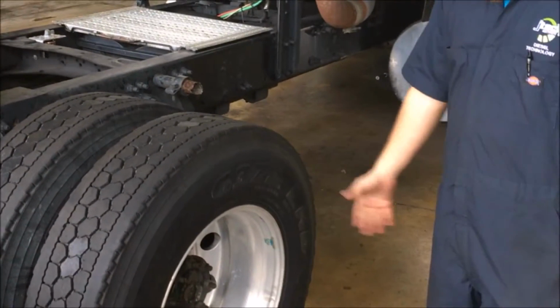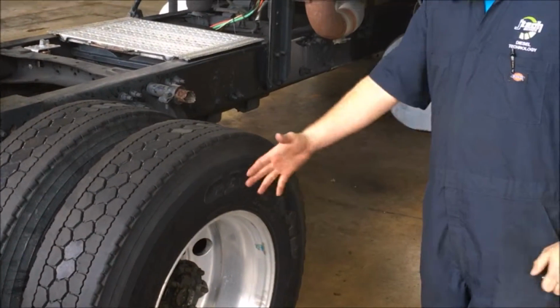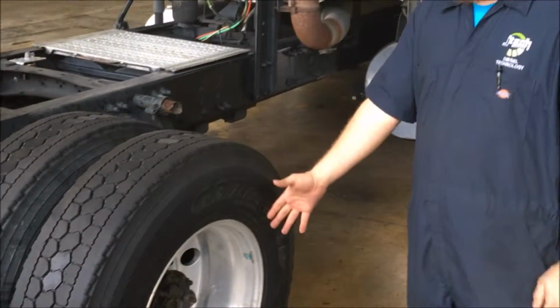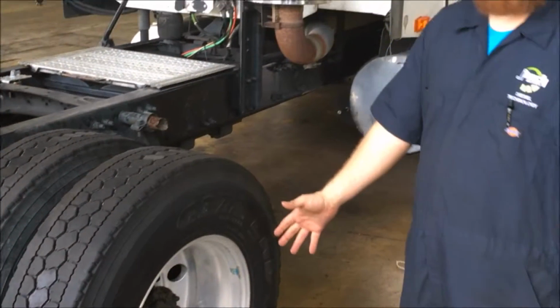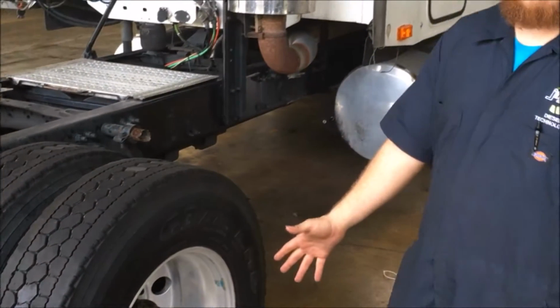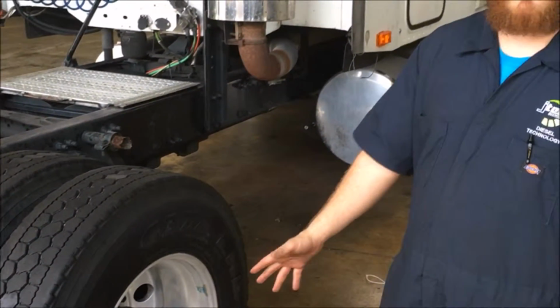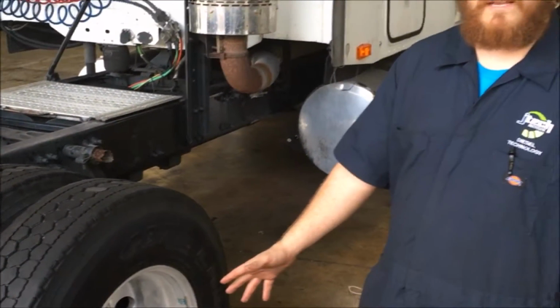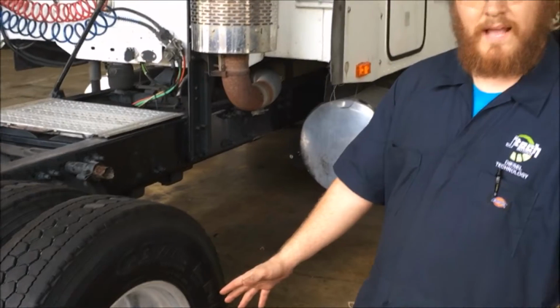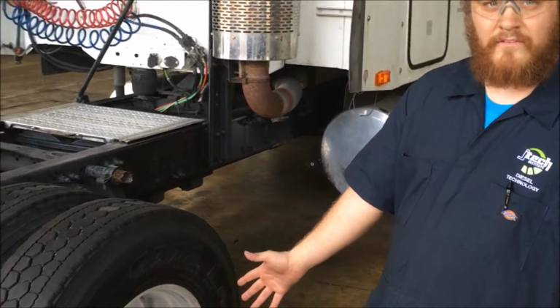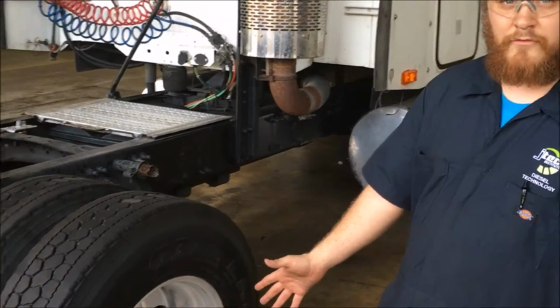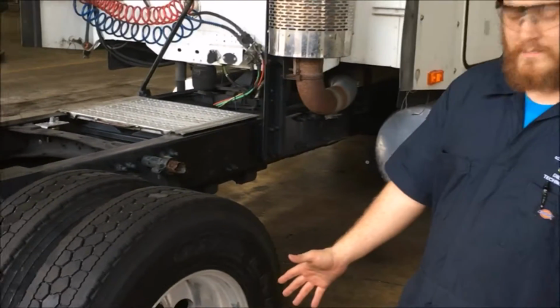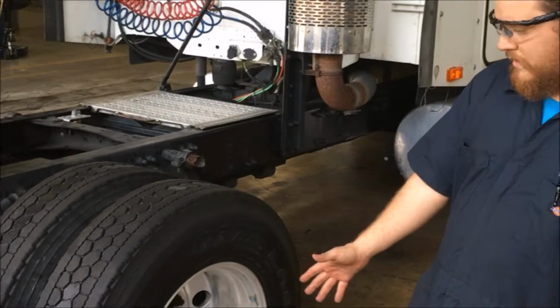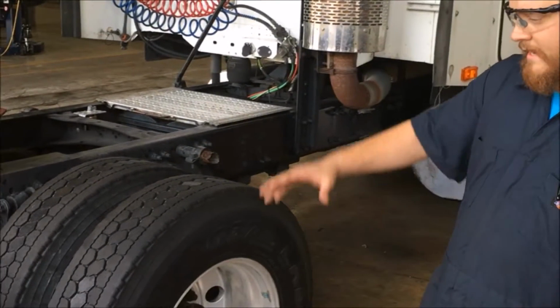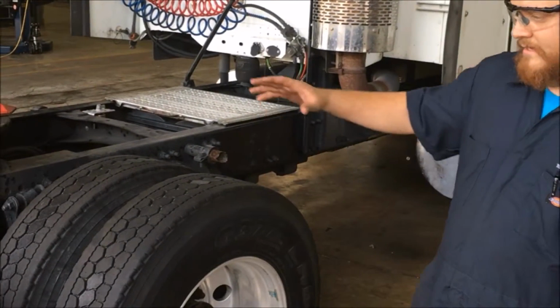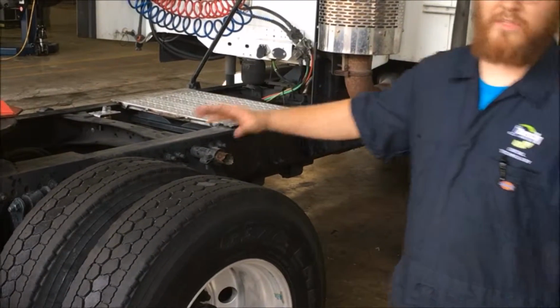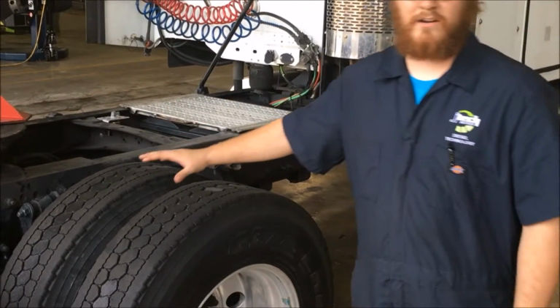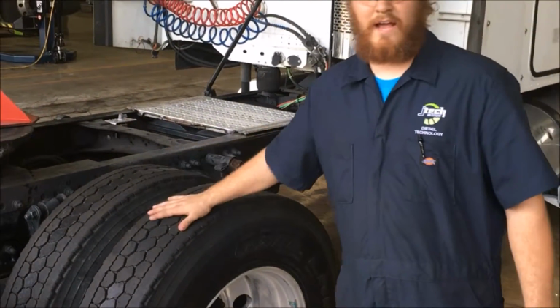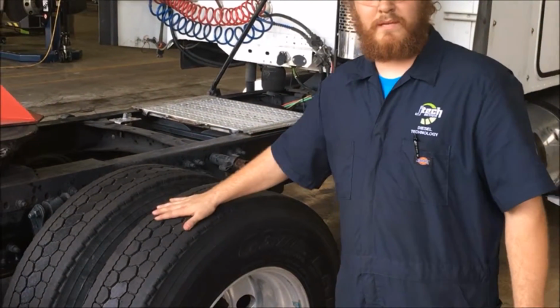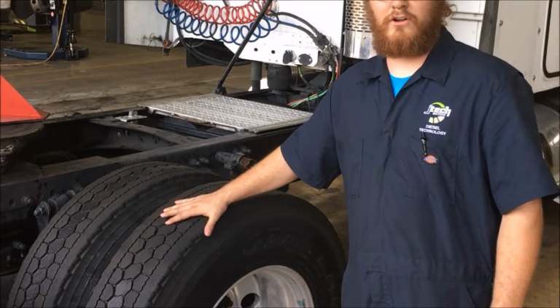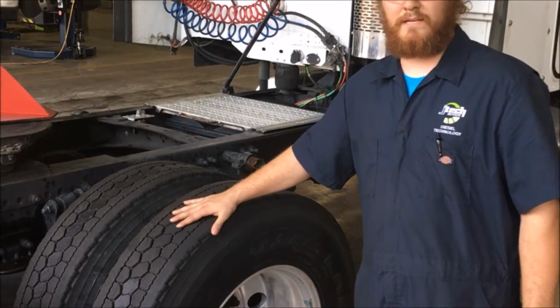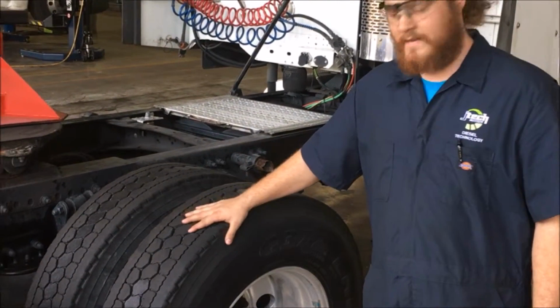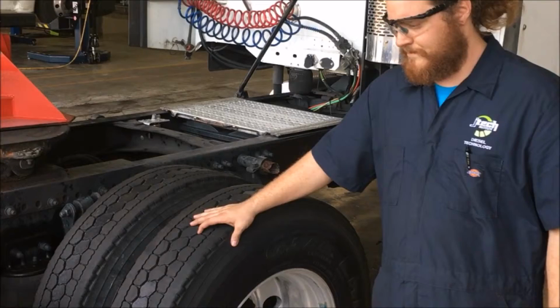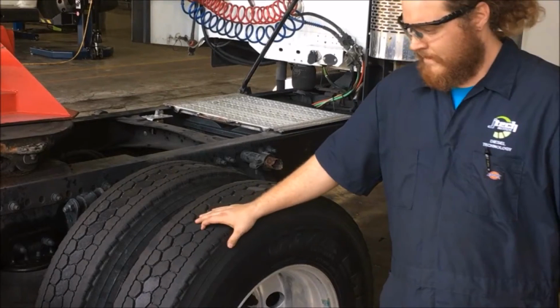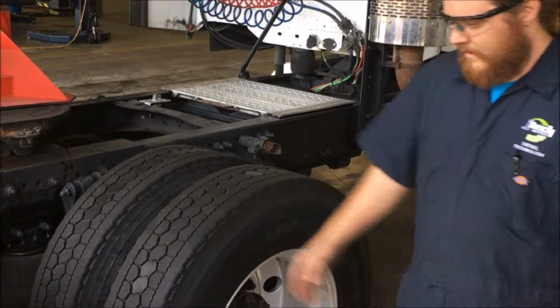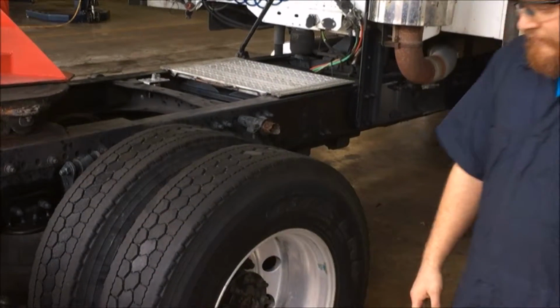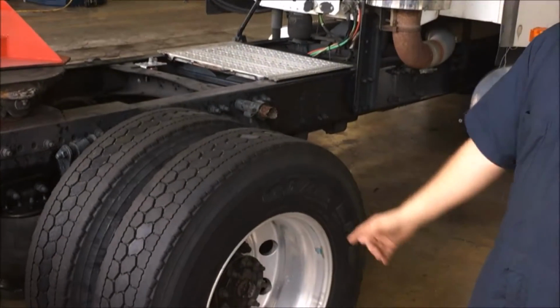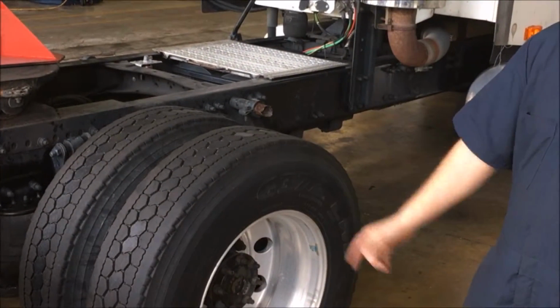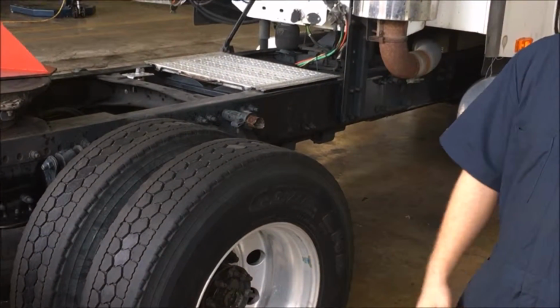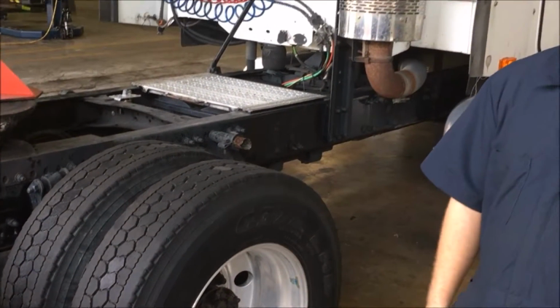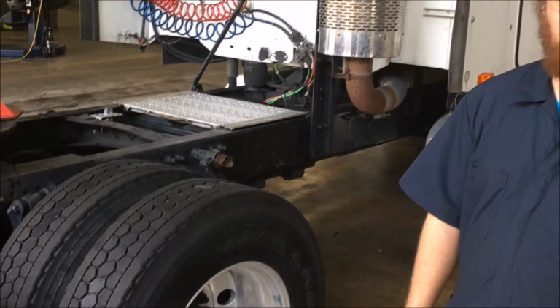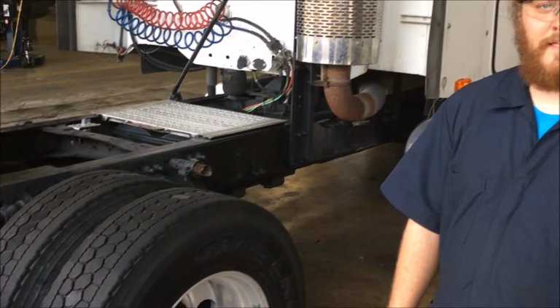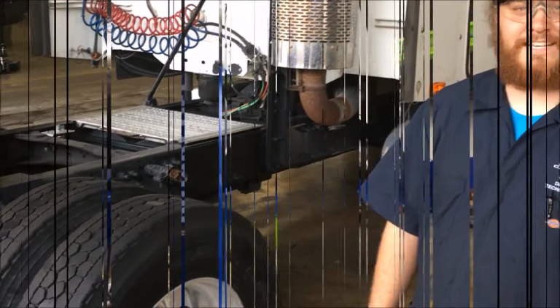Also, these lug nuts have to be at 500 foot-pounds as well. And again, all the tires have to be at 100 PSI. Remember to keep your valve caps on. That's it.